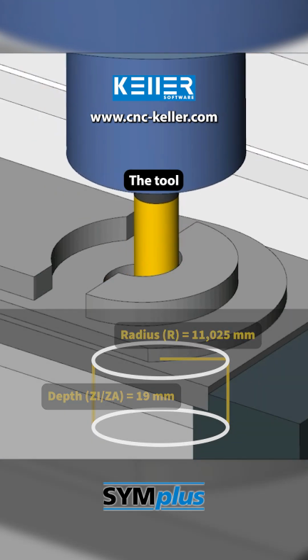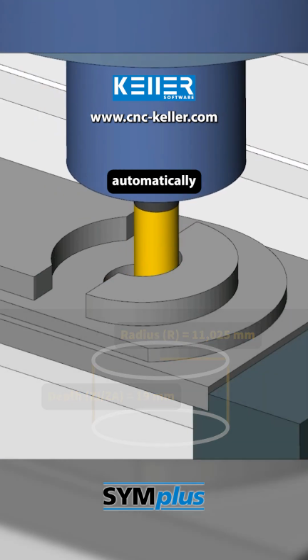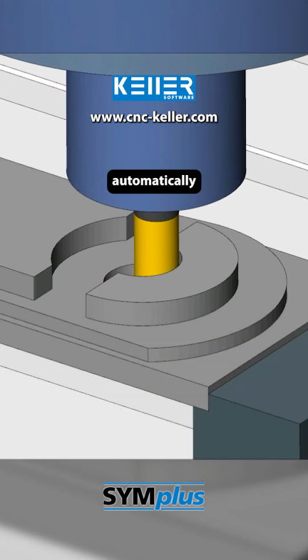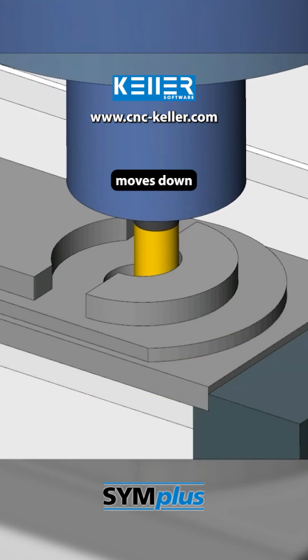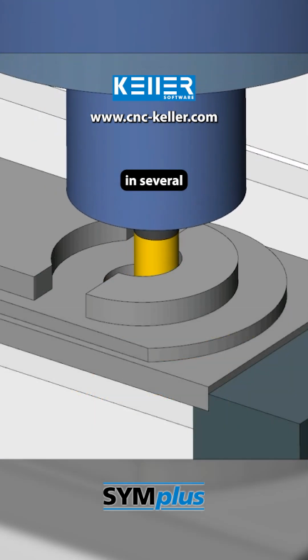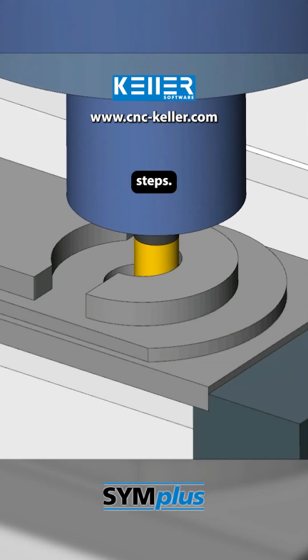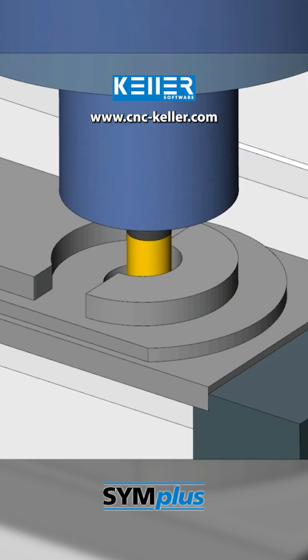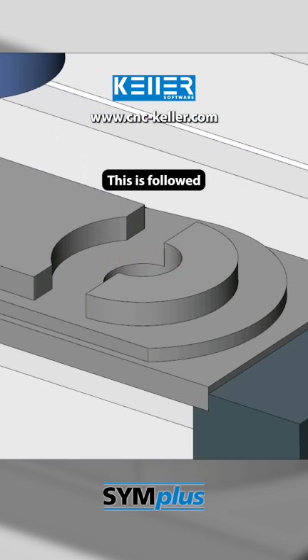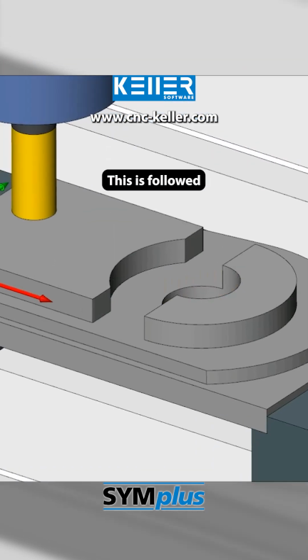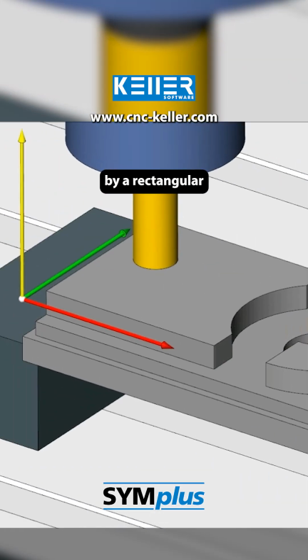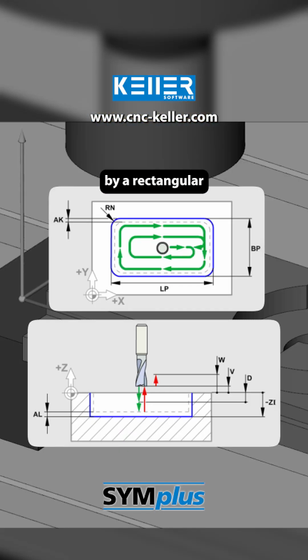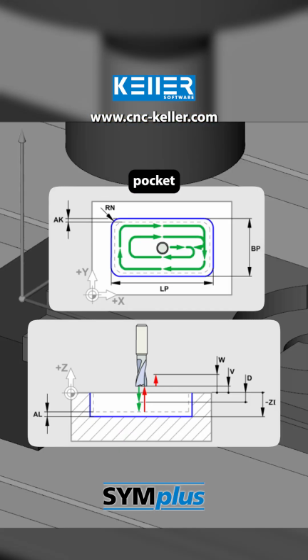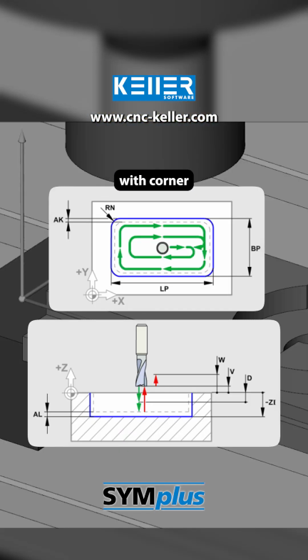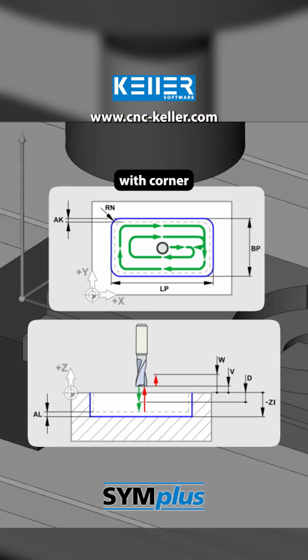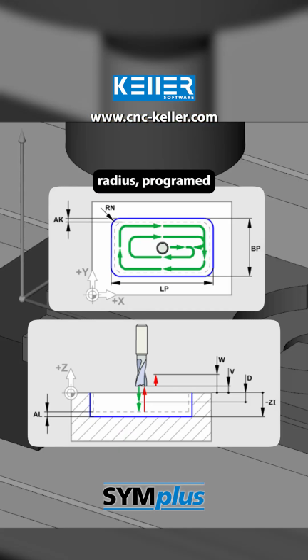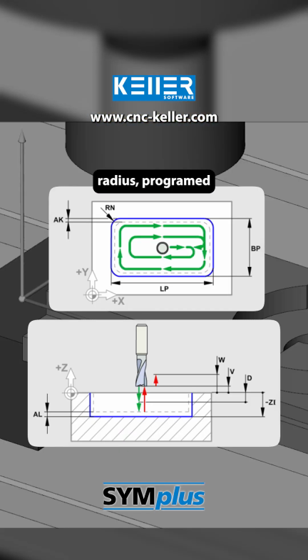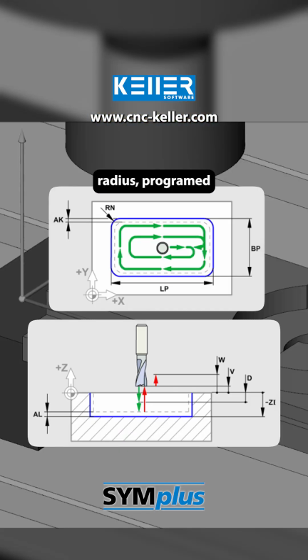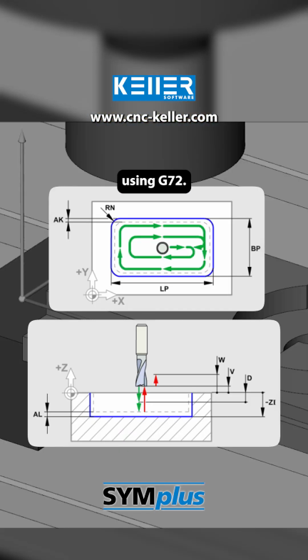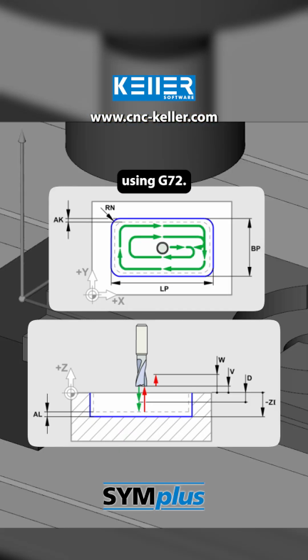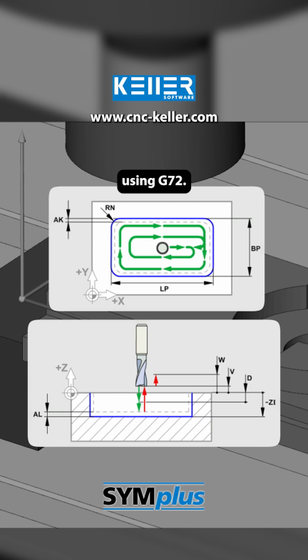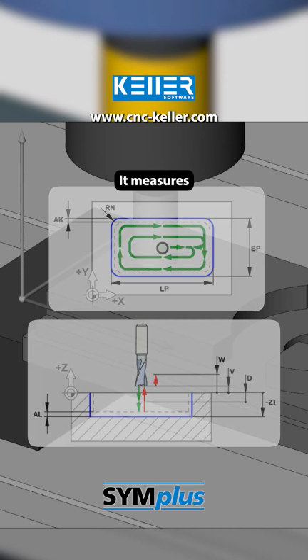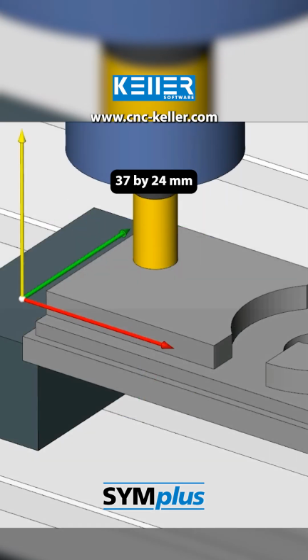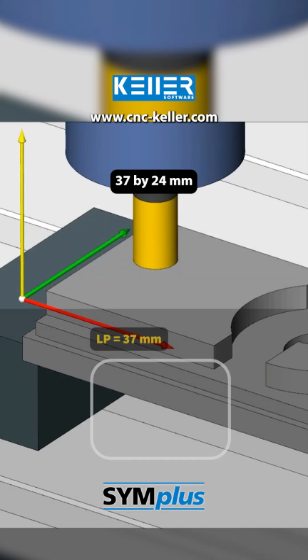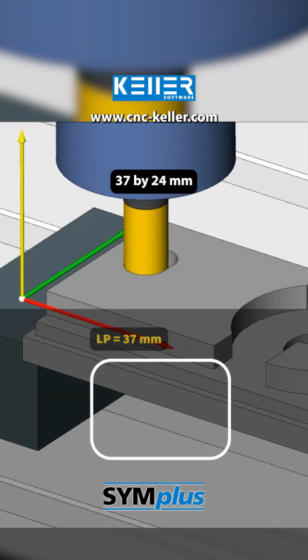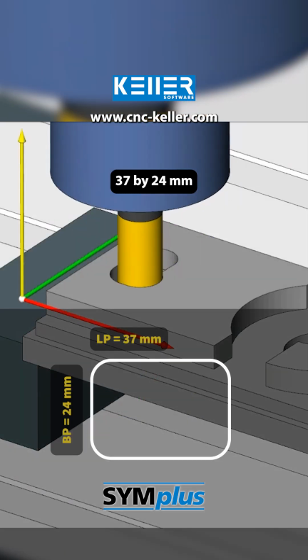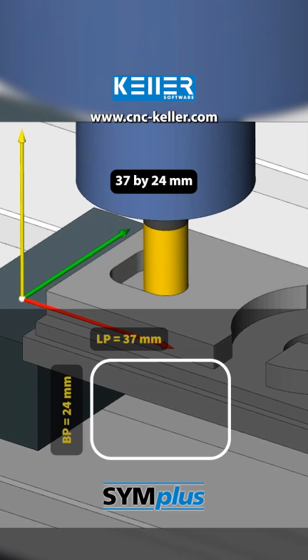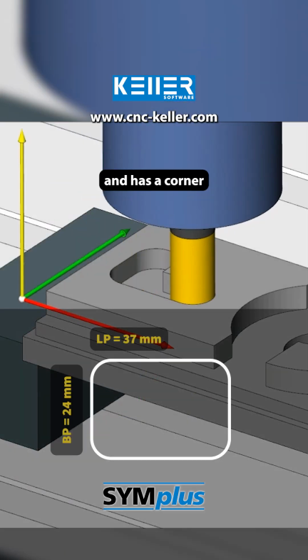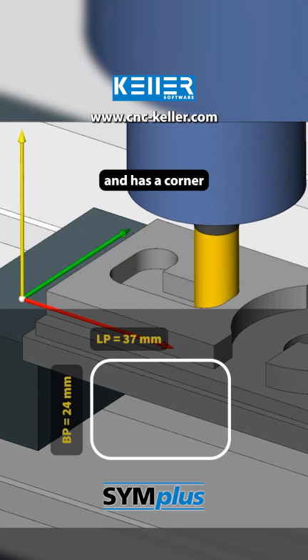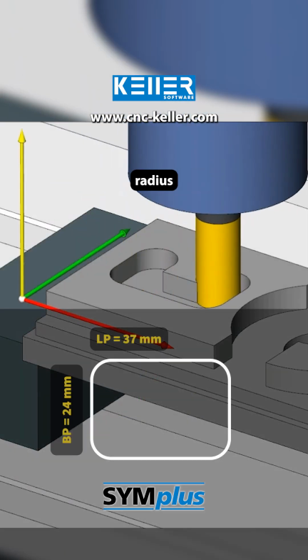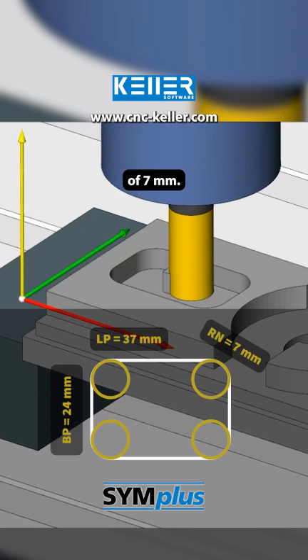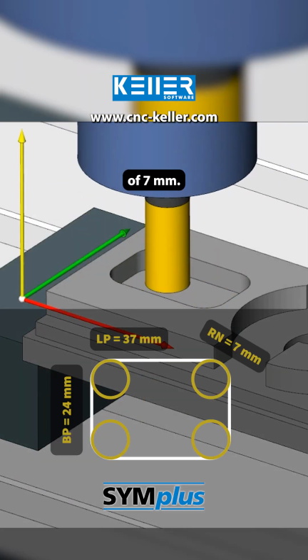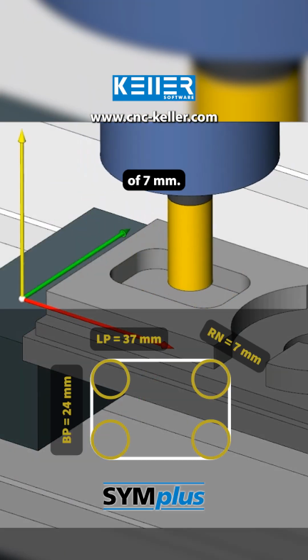The tool automatically moves down in several steps. This is followed by a rectangular pocket with corner radius programmed using G72. It measures 37 by 24 mm and has a corner radius of 7 mm.